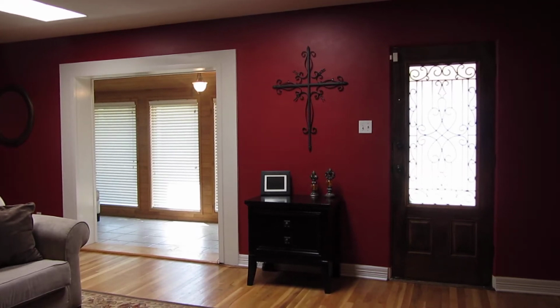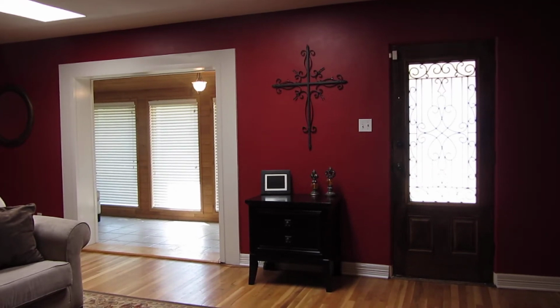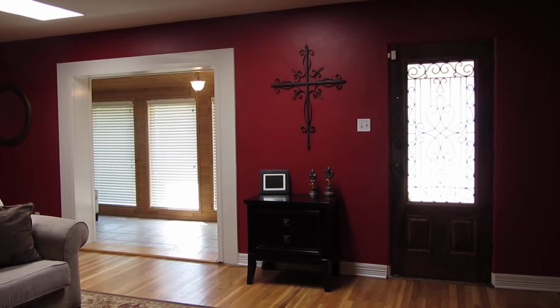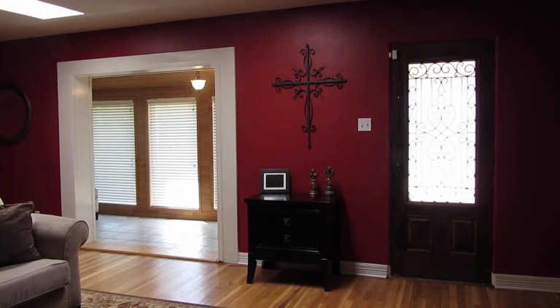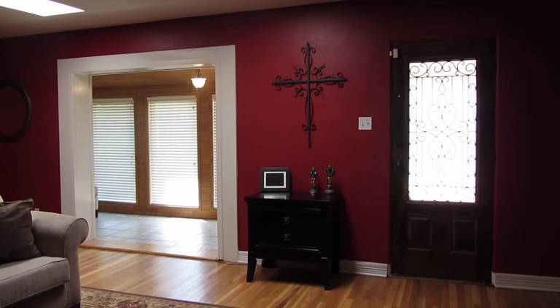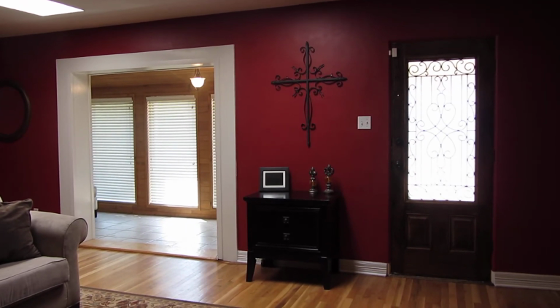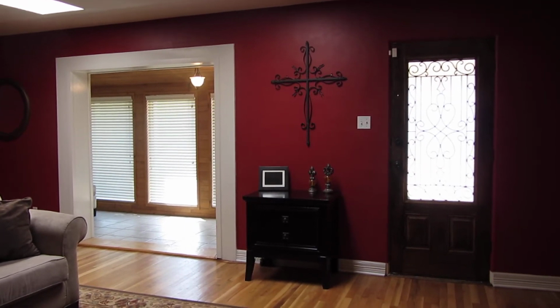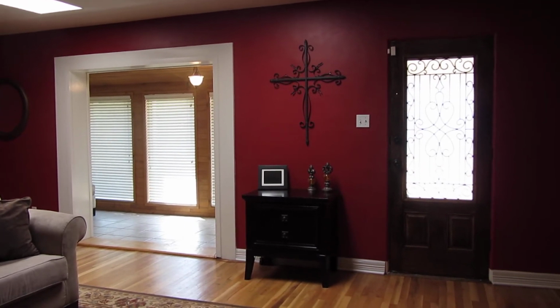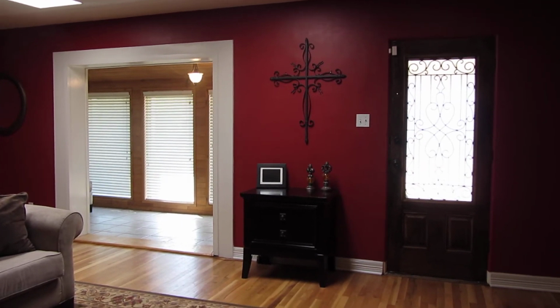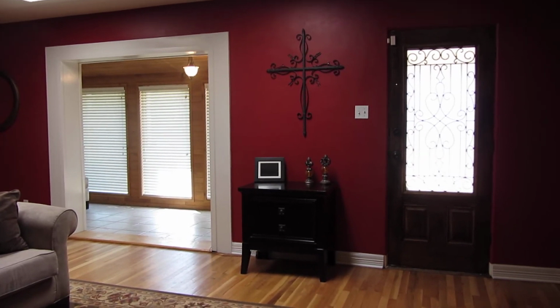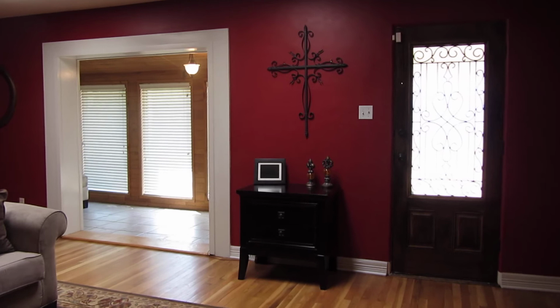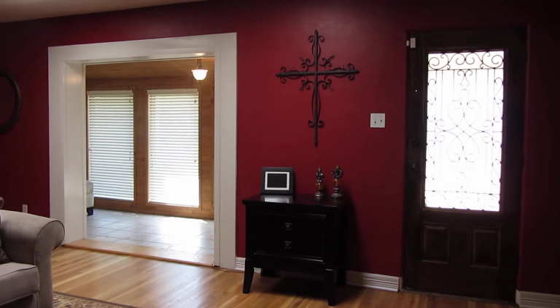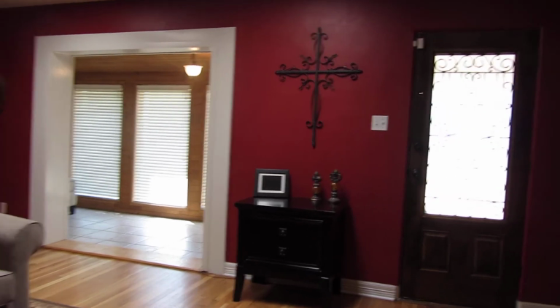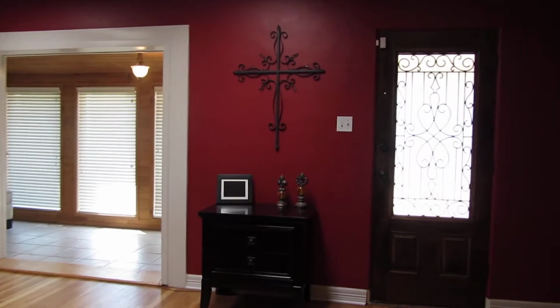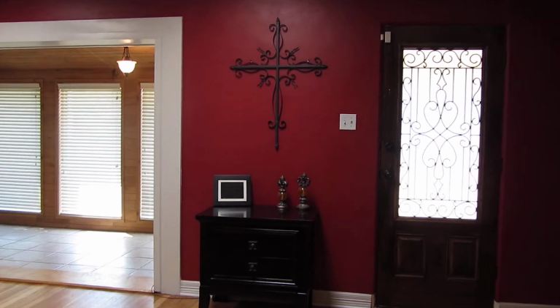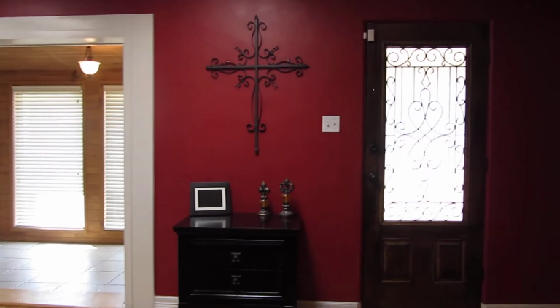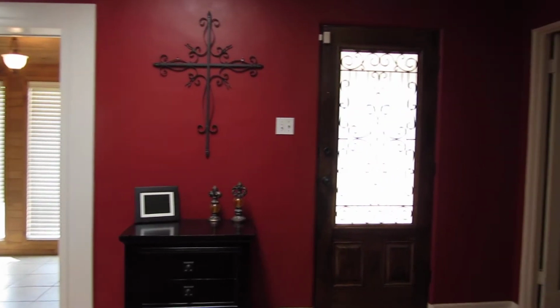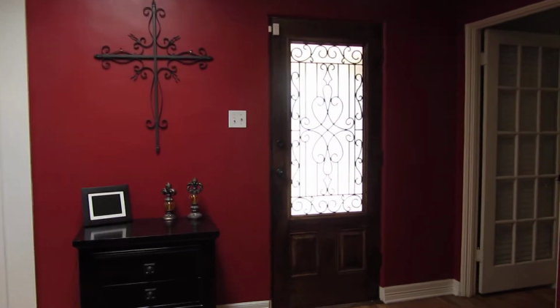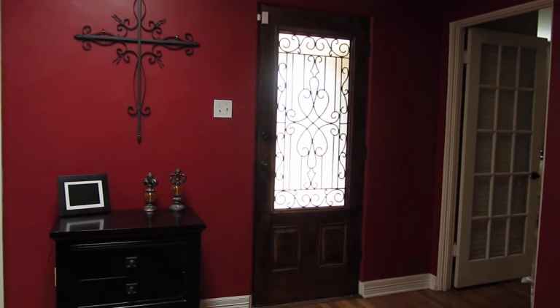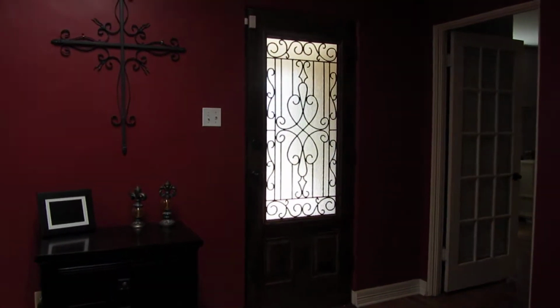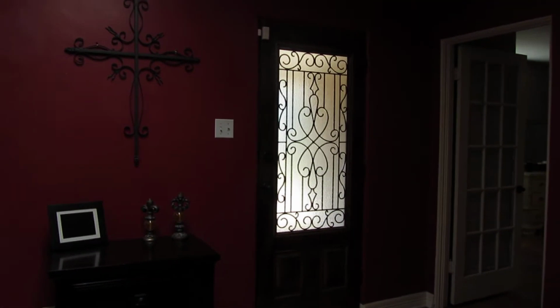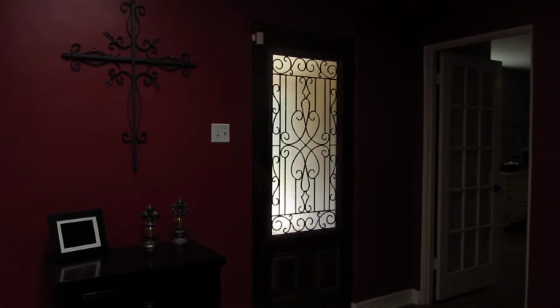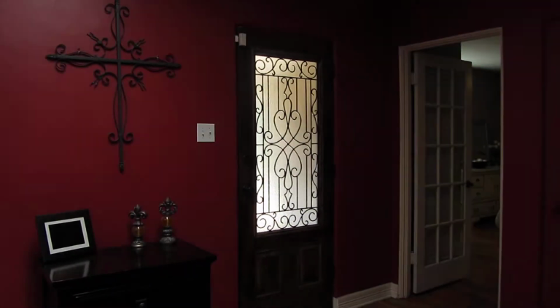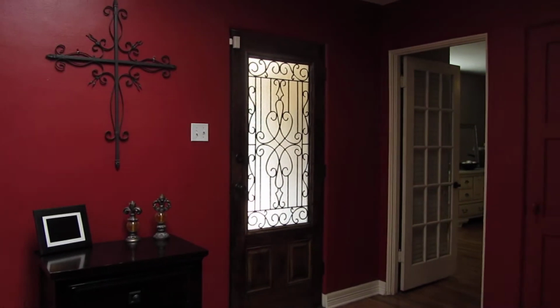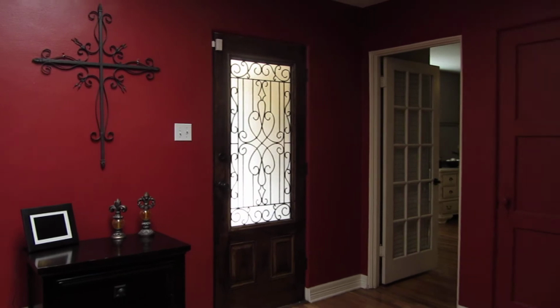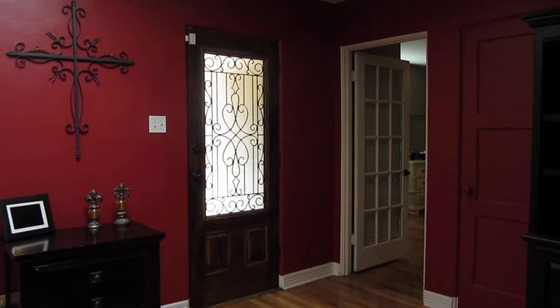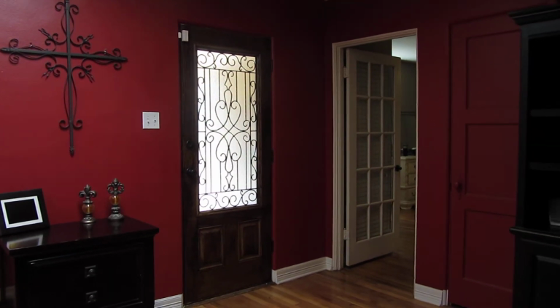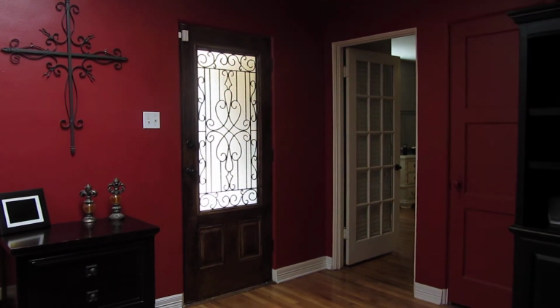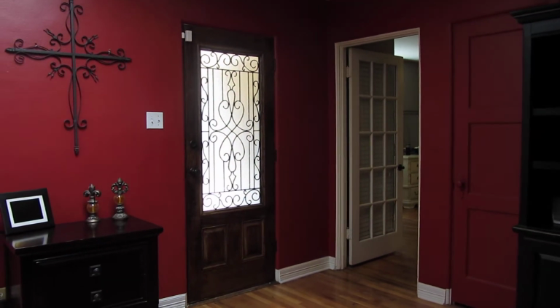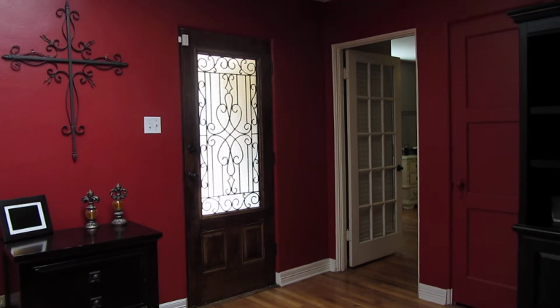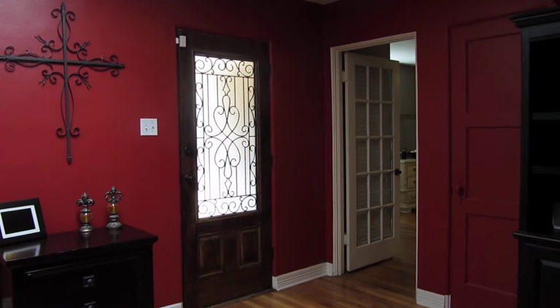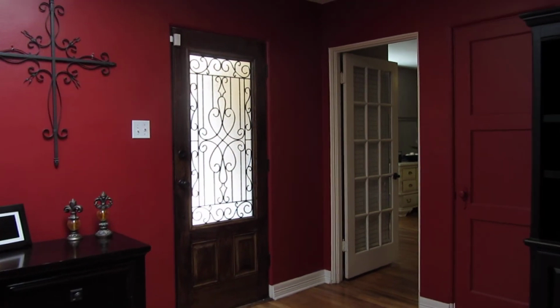I'm at 1910 West Tennessee. This home is just under 2,400 square feet. It is a three-bedroom, two-bath.